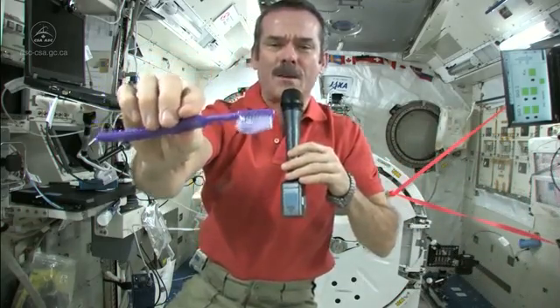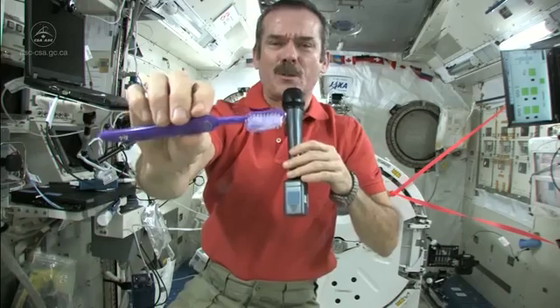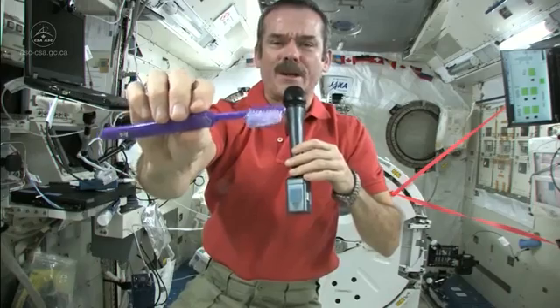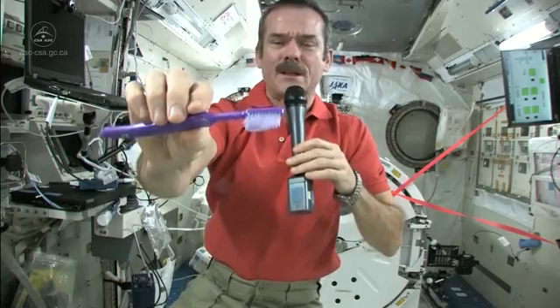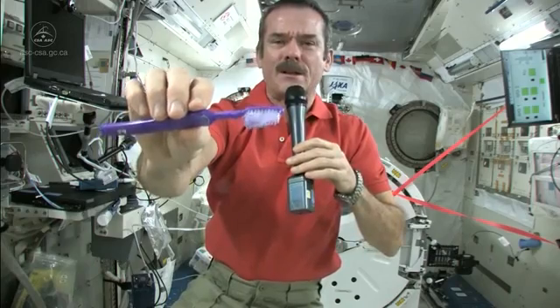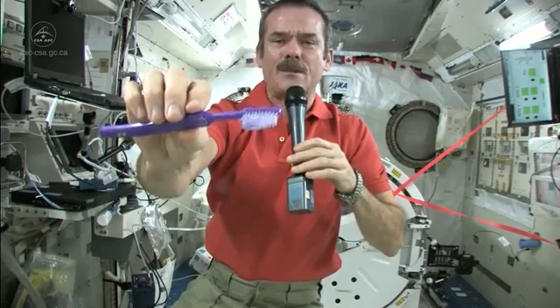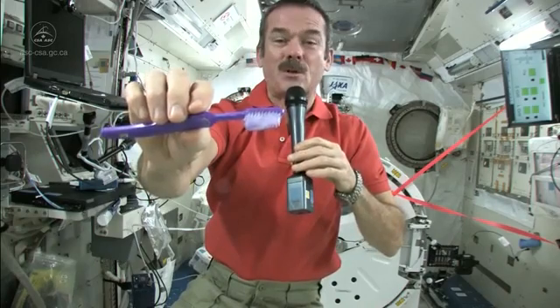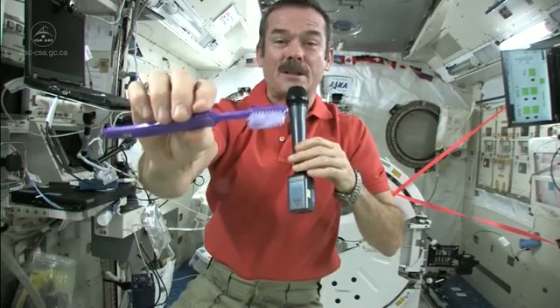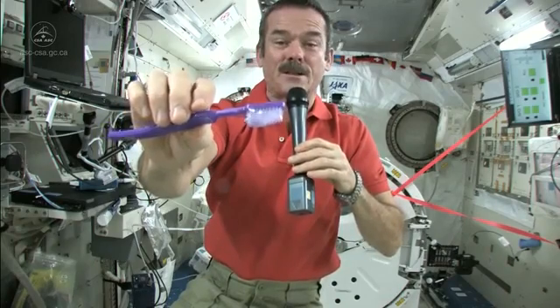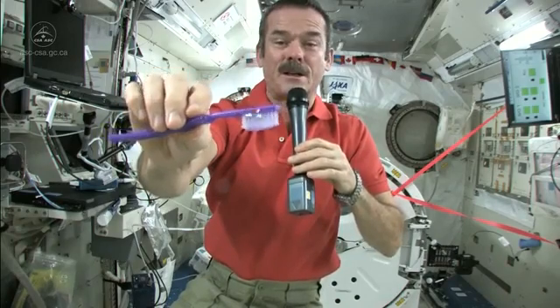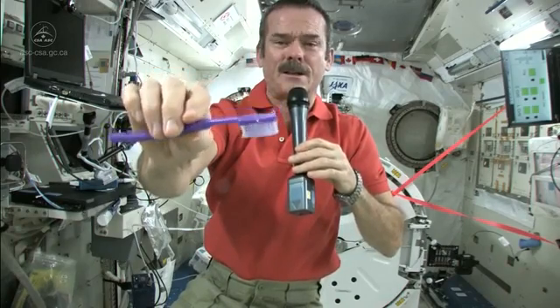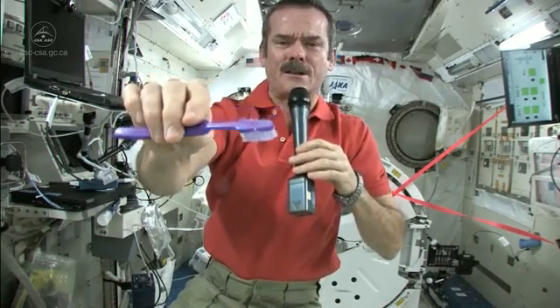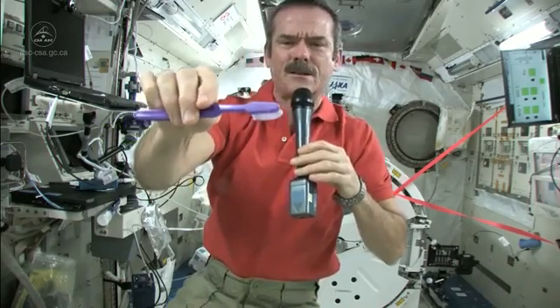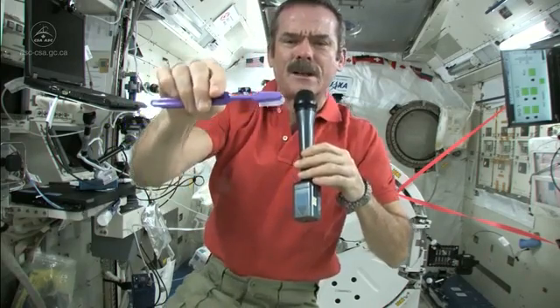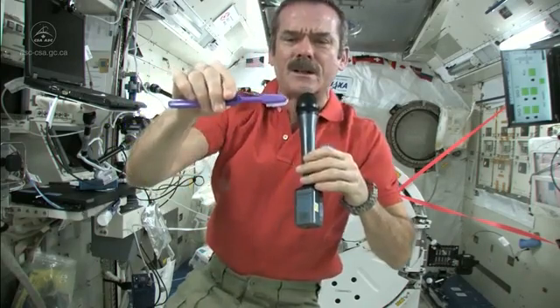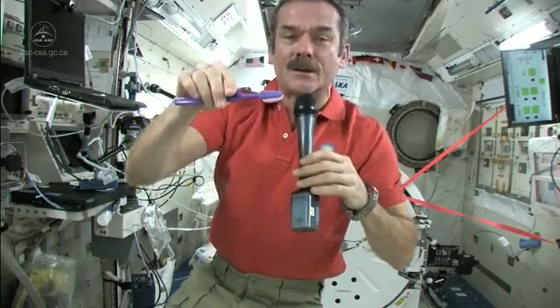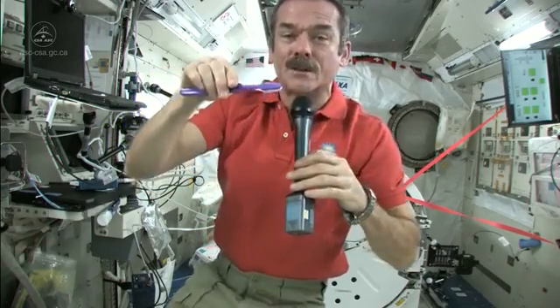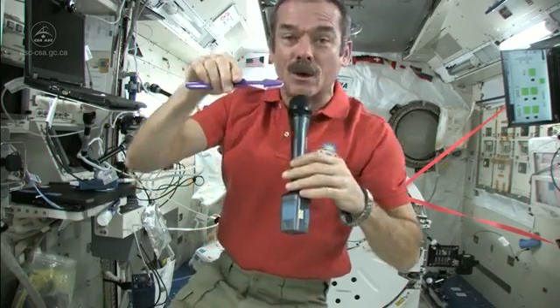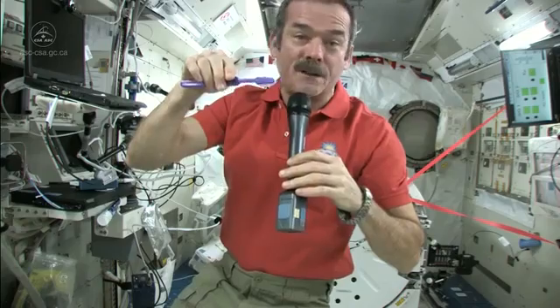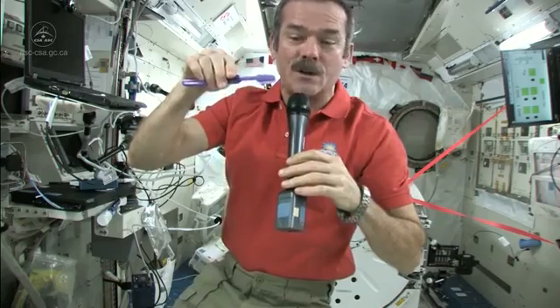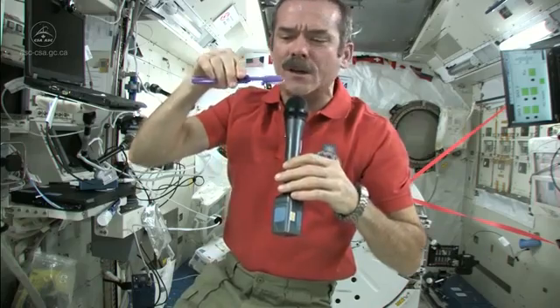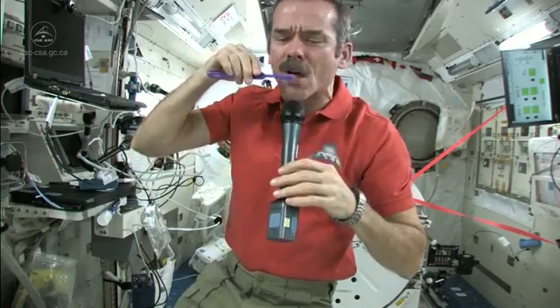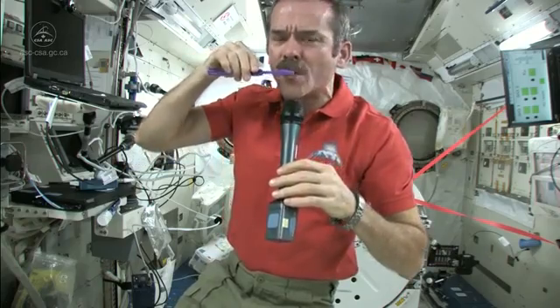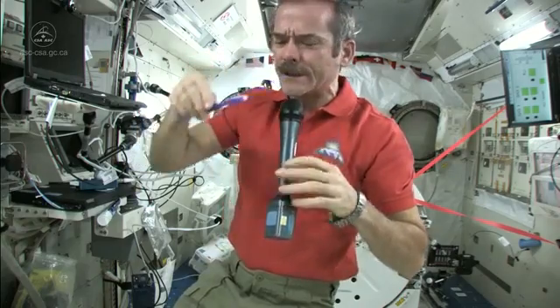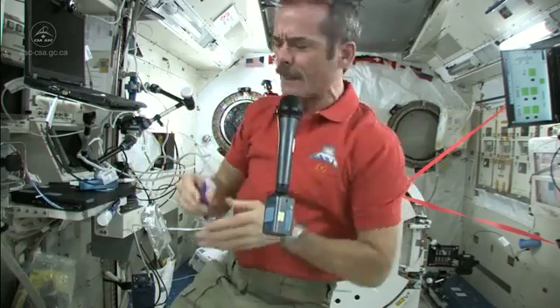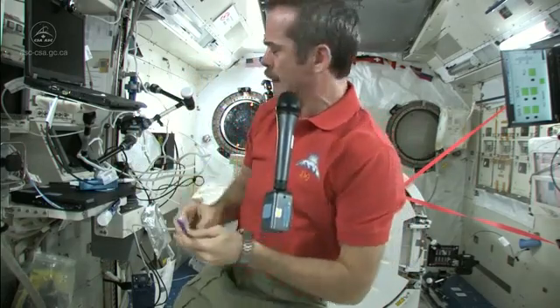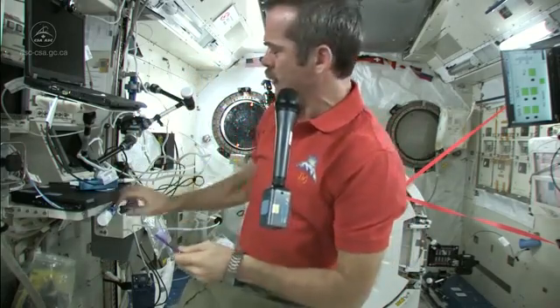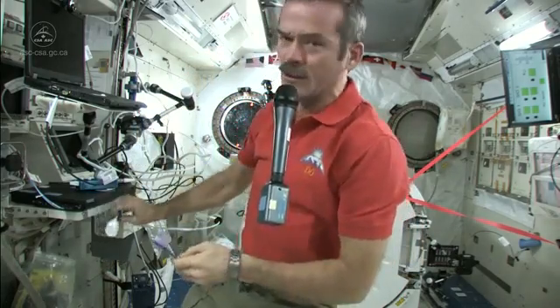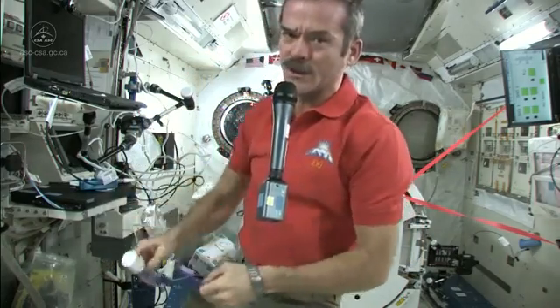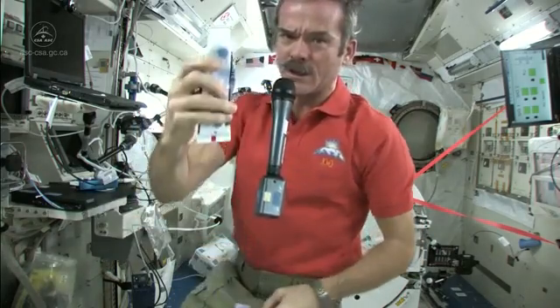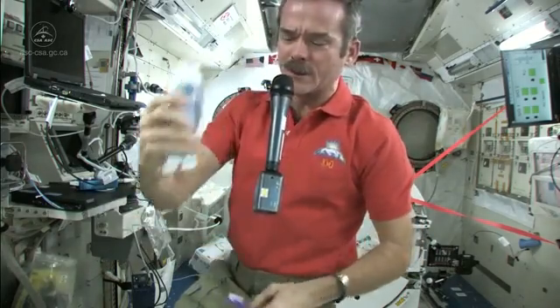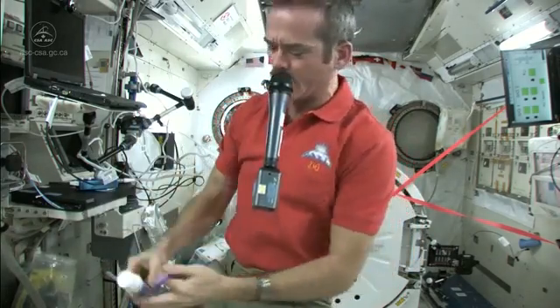Got my toothbrush wet. Now I just need to put some toothpaste on it and get to cleaning my teeth. So I'm going to suck the water off it — because where else would it go? Nice wet toothbrush. Grab some toothpaste.